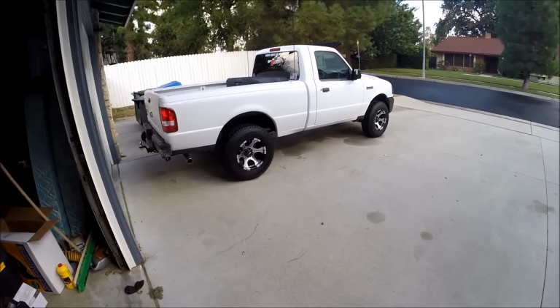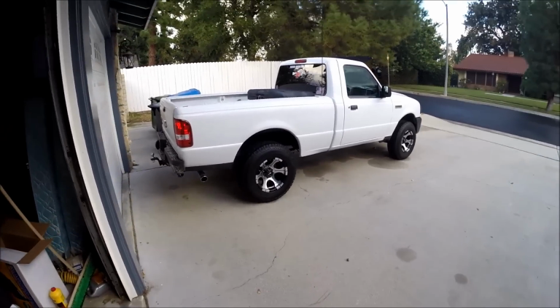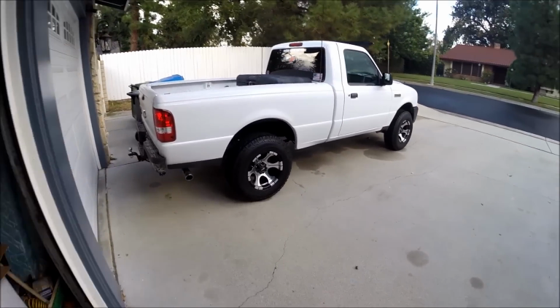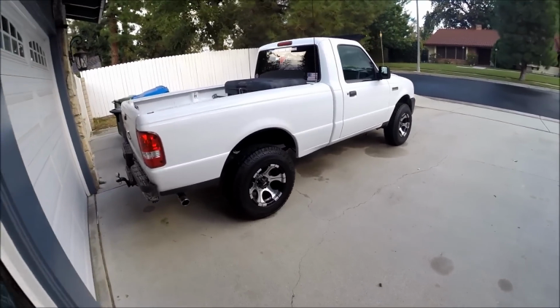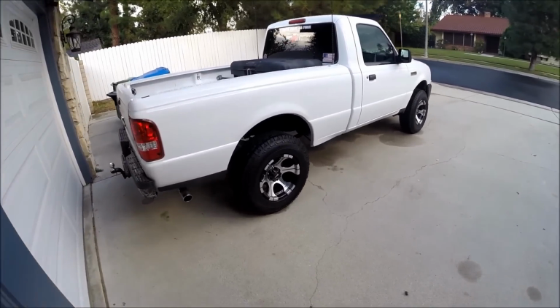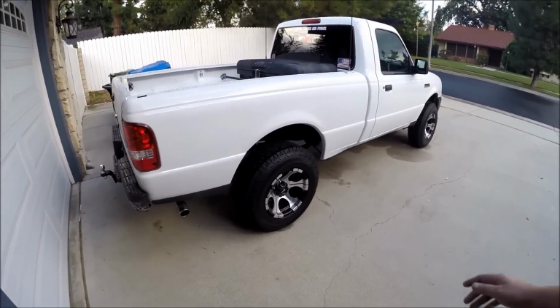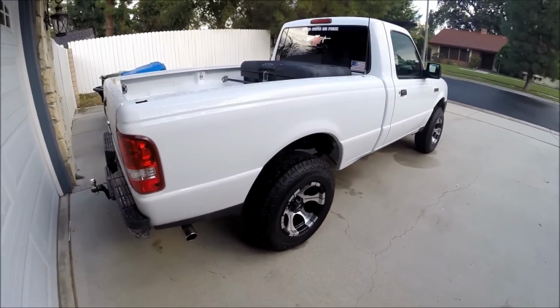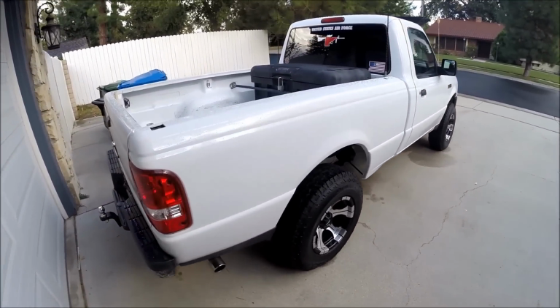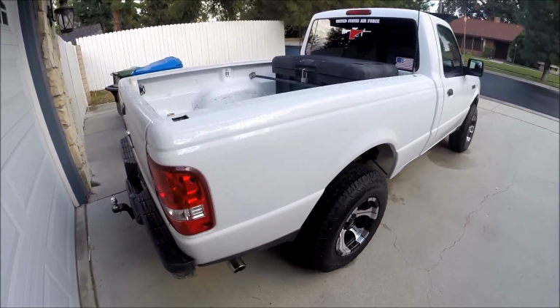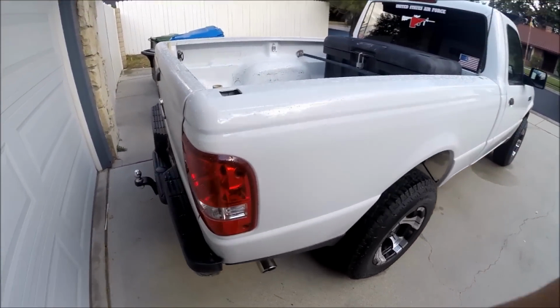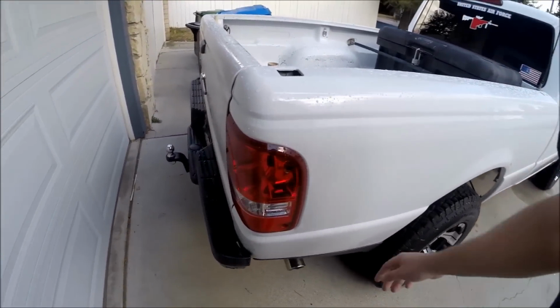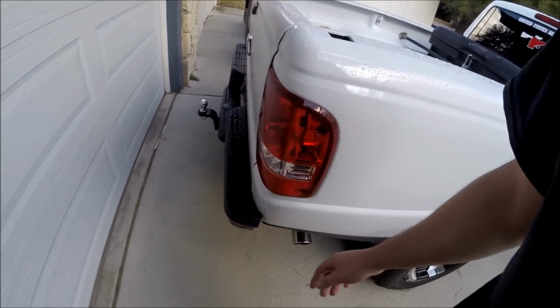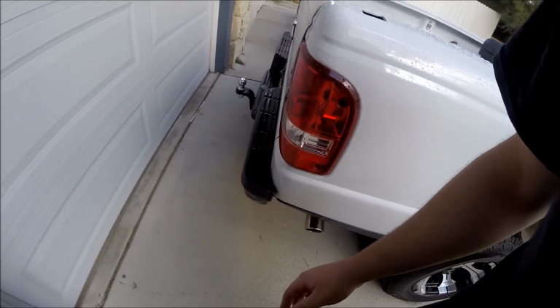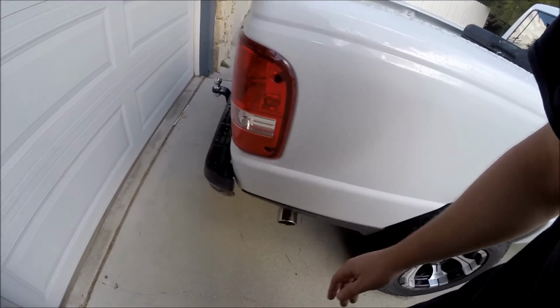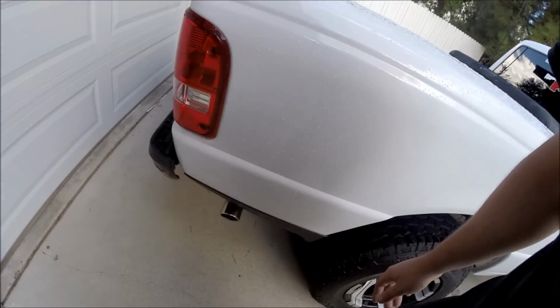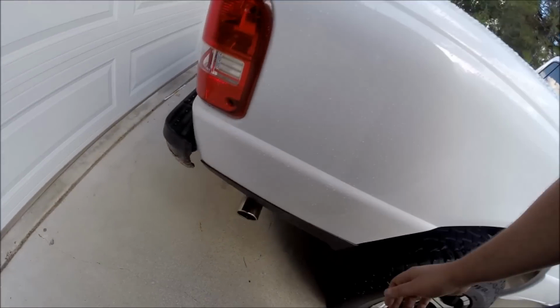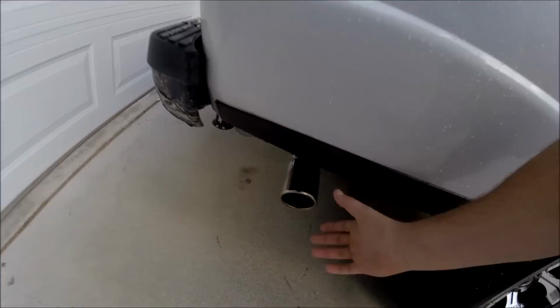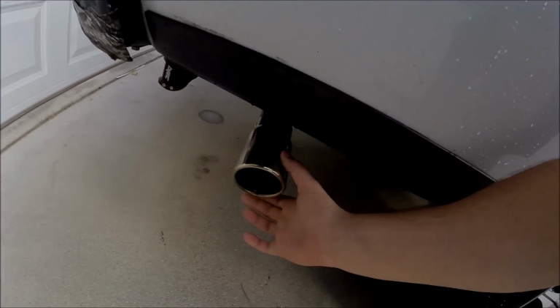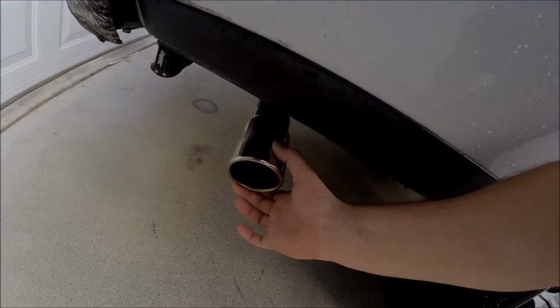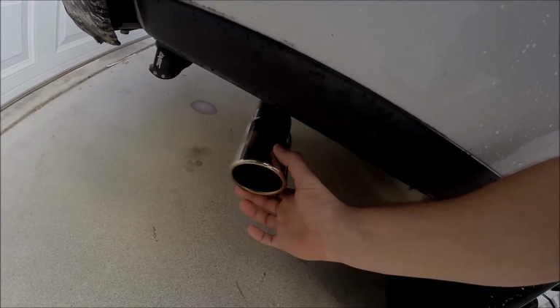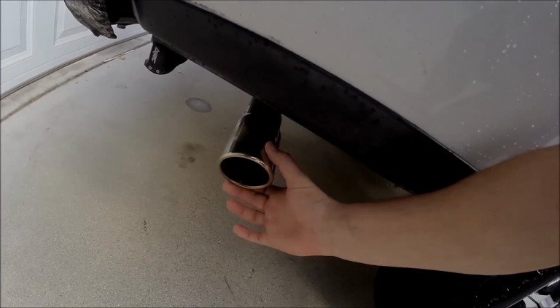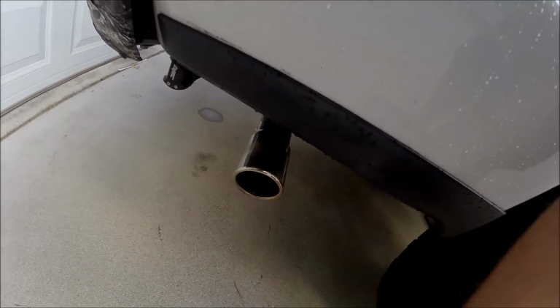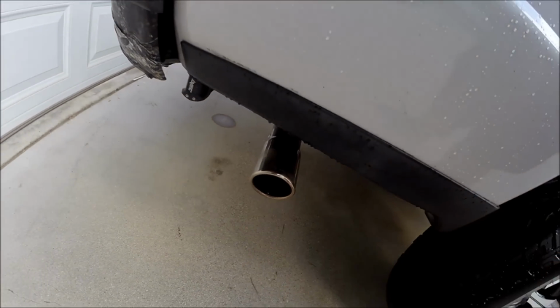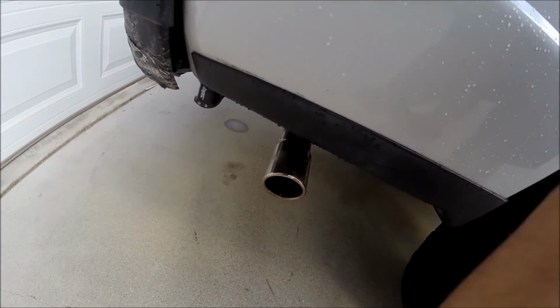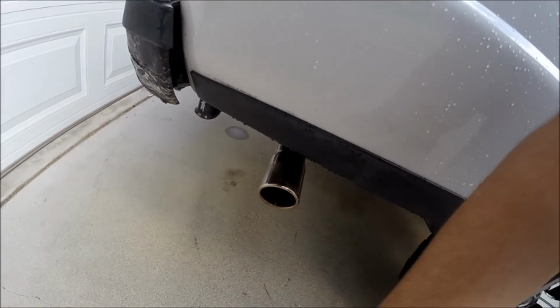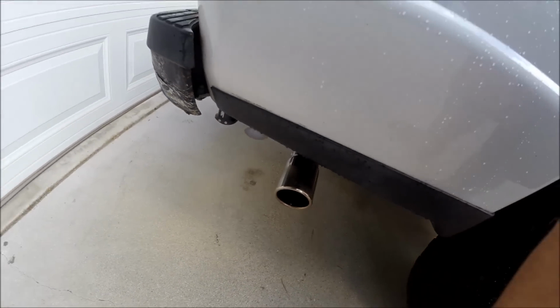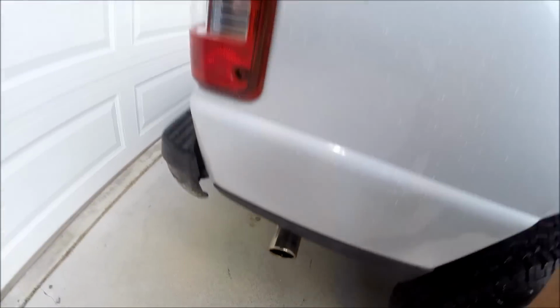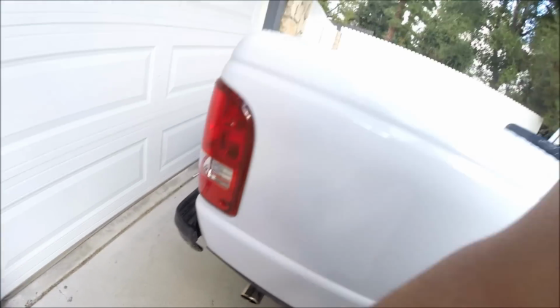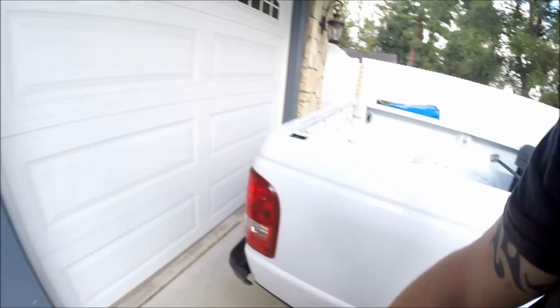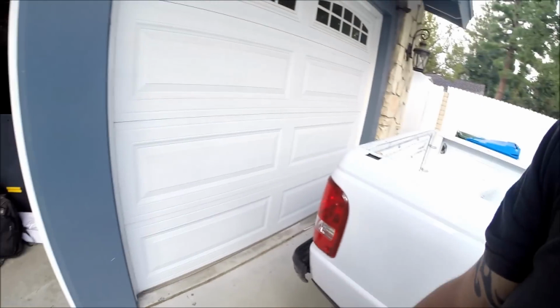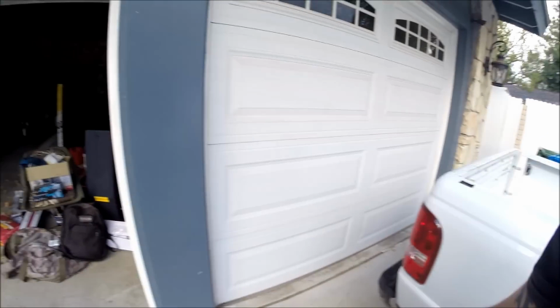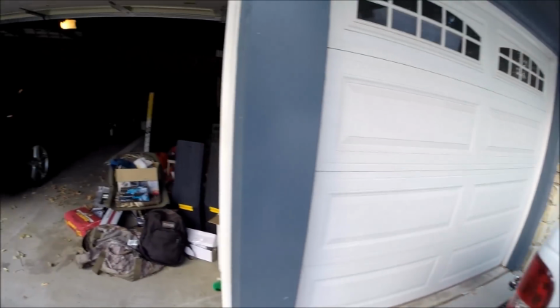I've been using 6200 for 7 months now and I haven't had to polish my exhaust tip or anything. It's great stuff — nothing but great stuff to say about that.